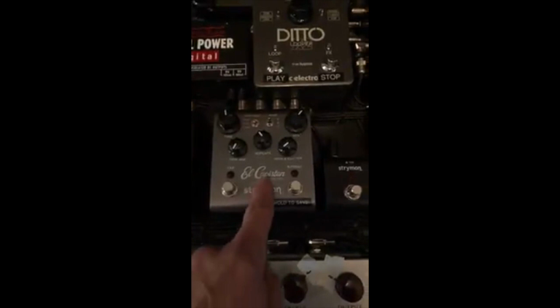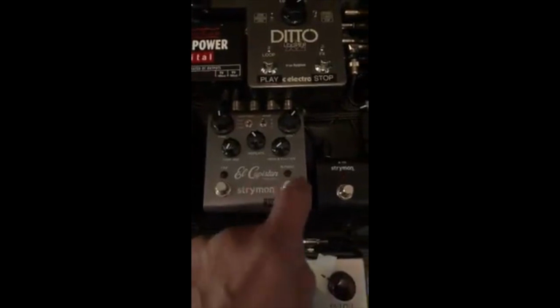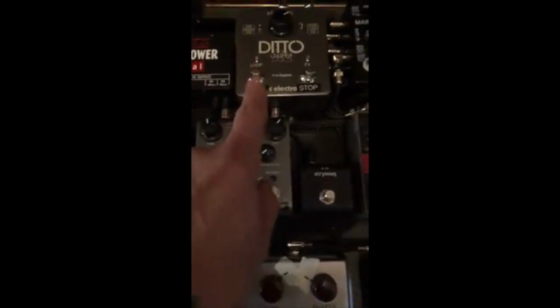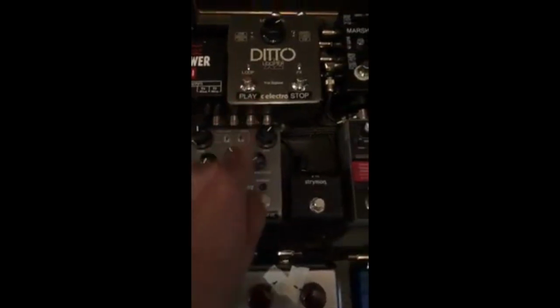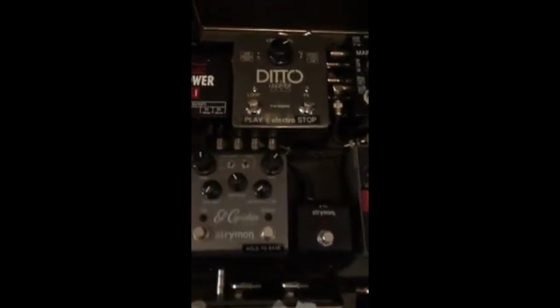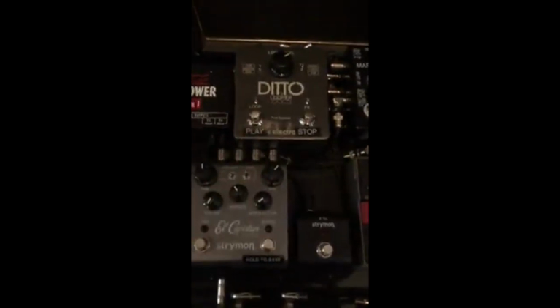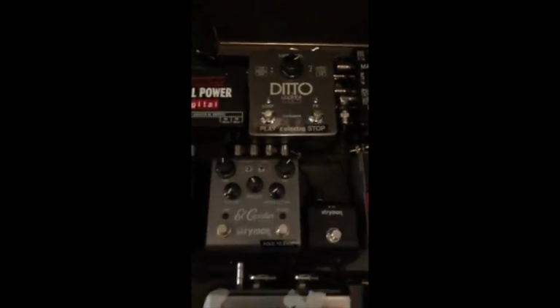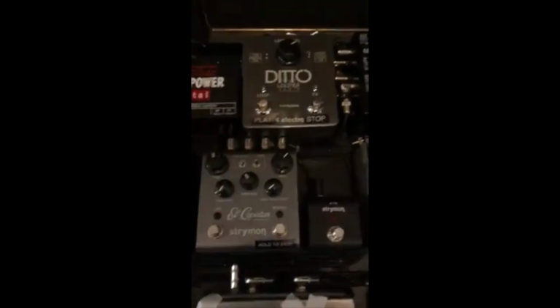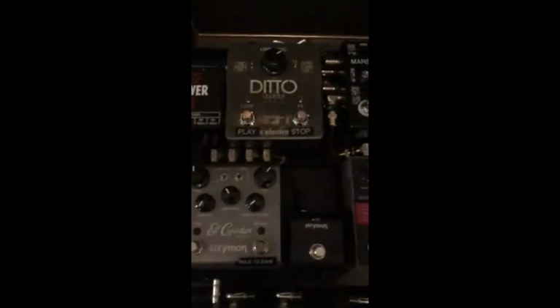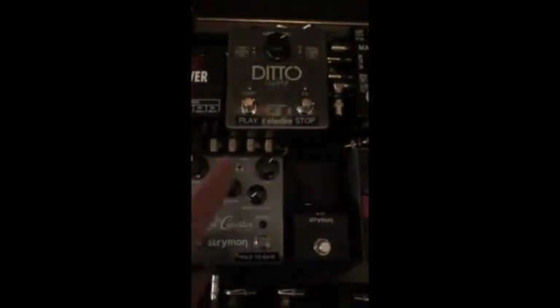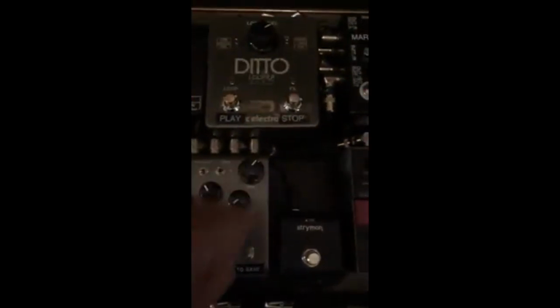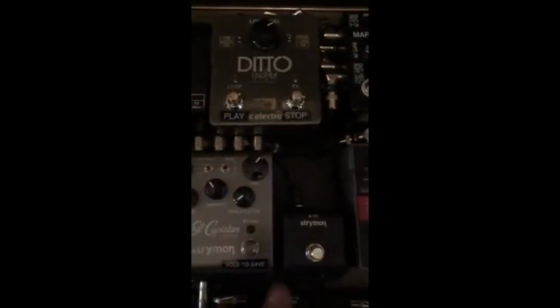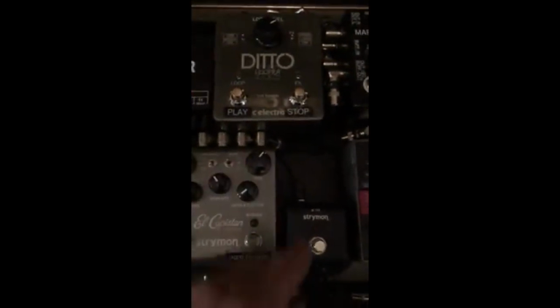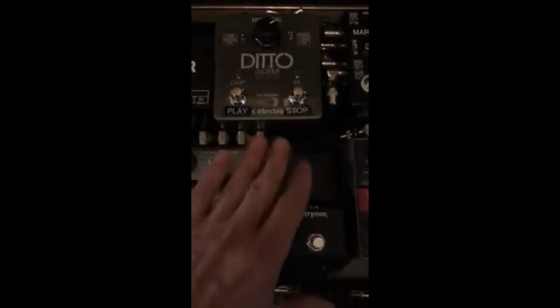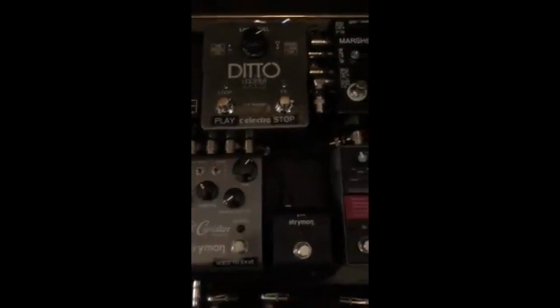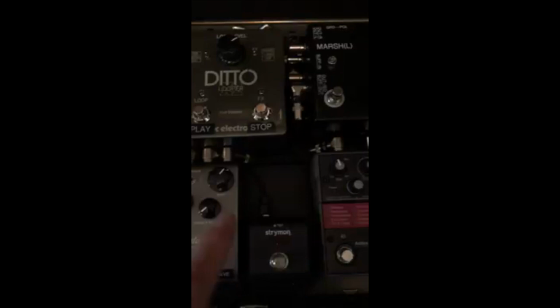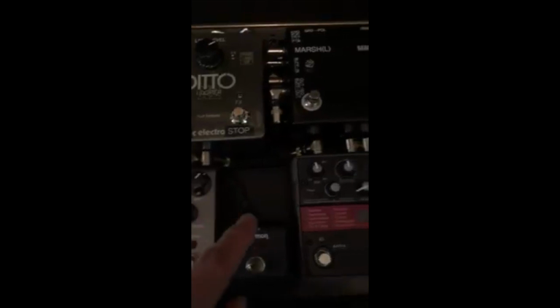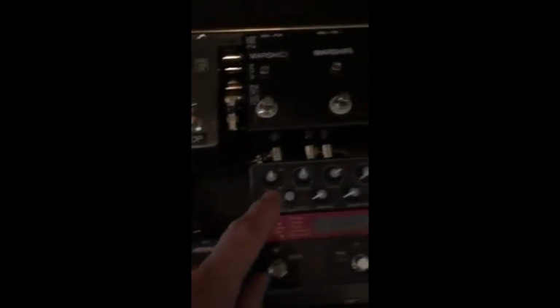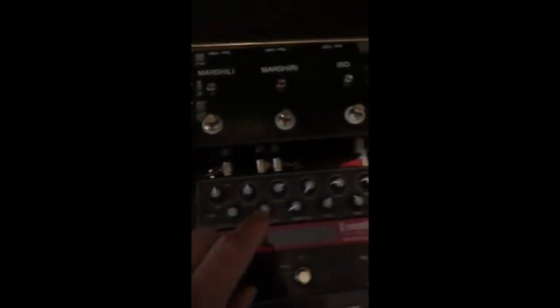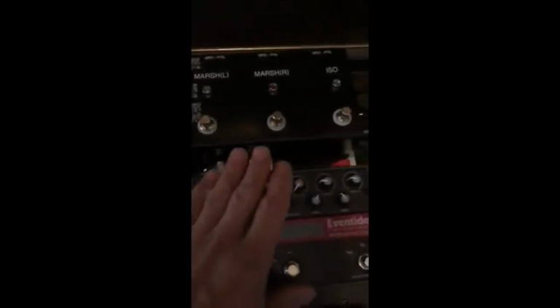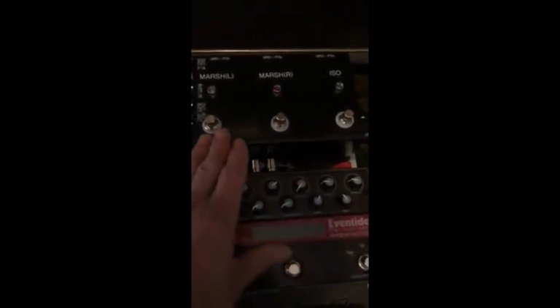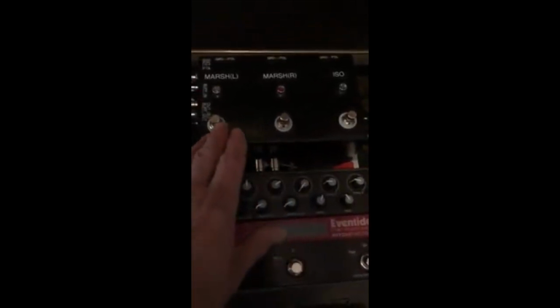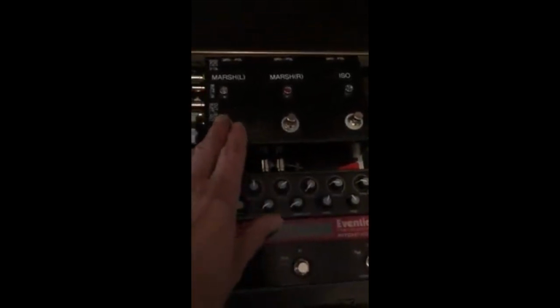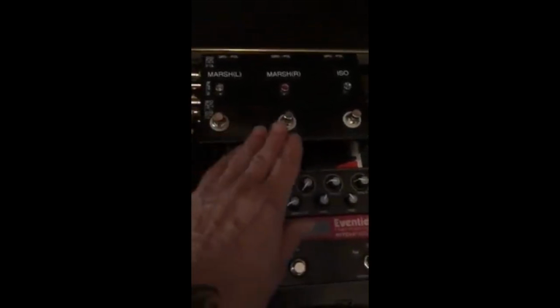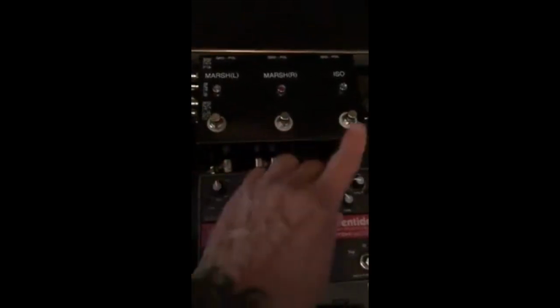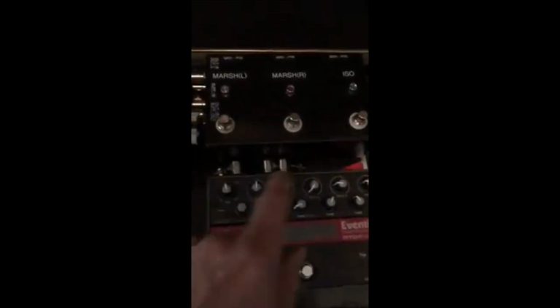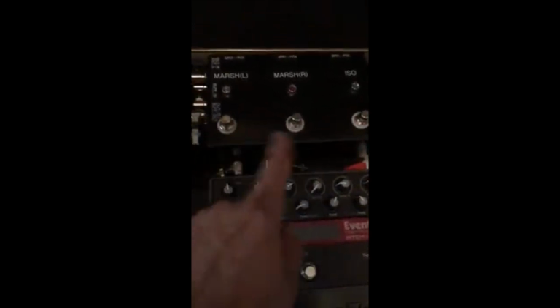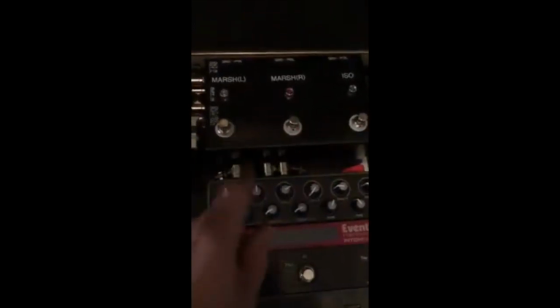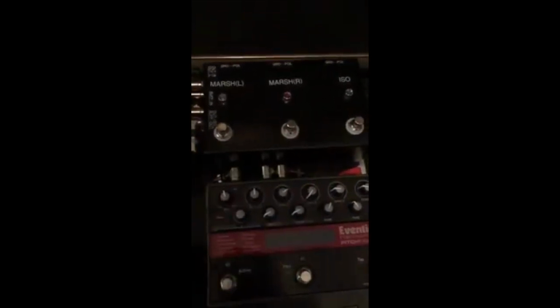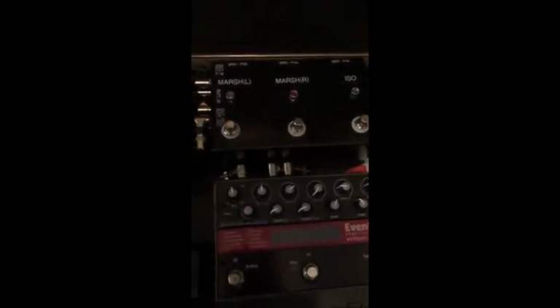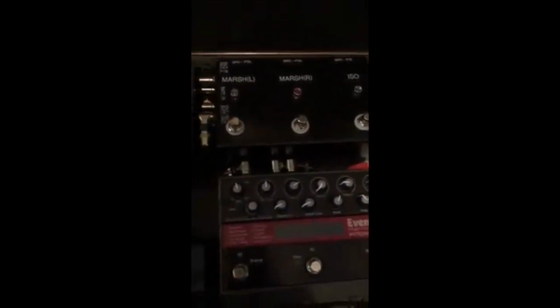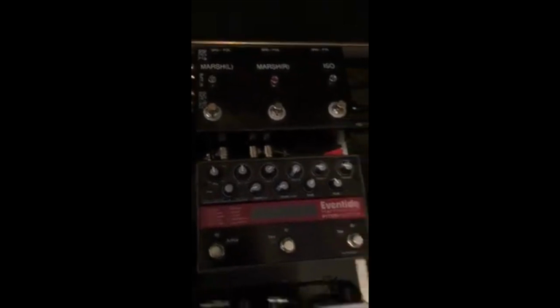Delay. Looper — I haven't really even messed with that yet. And then I love the switcher box. It goes to various amps, three different amps. That works really cool.